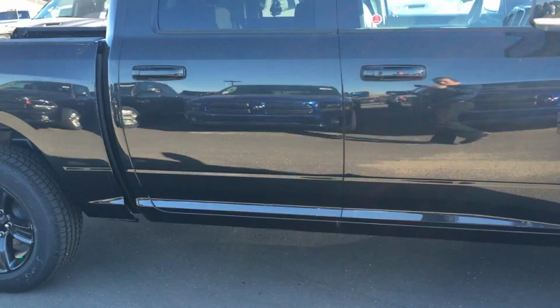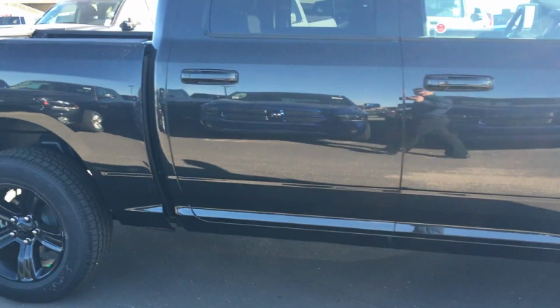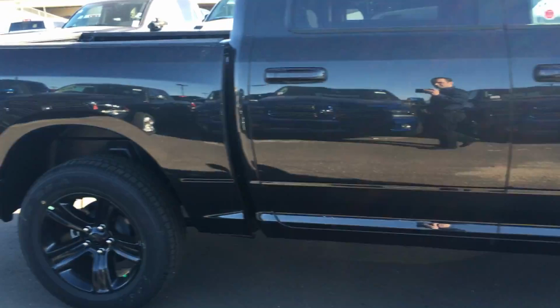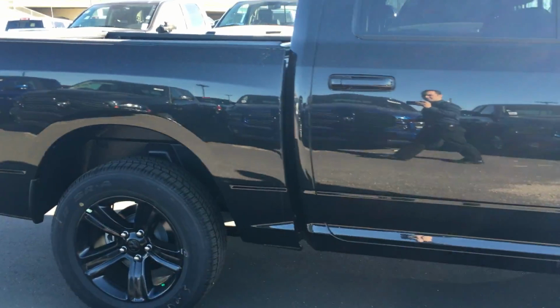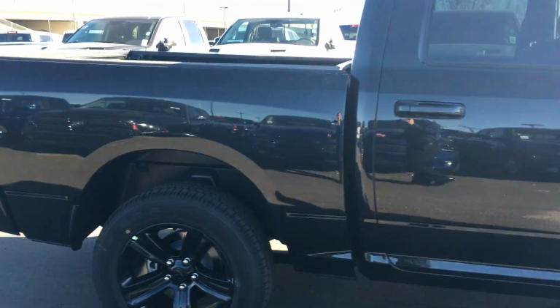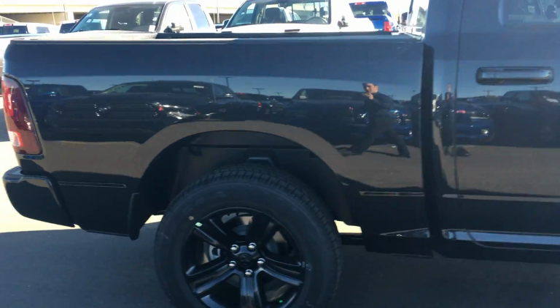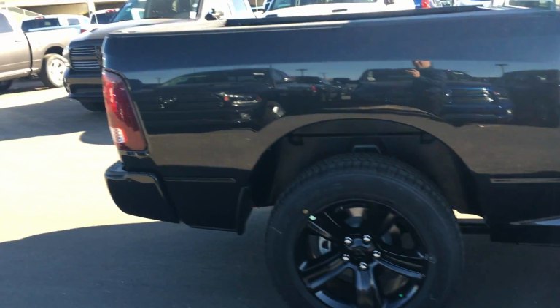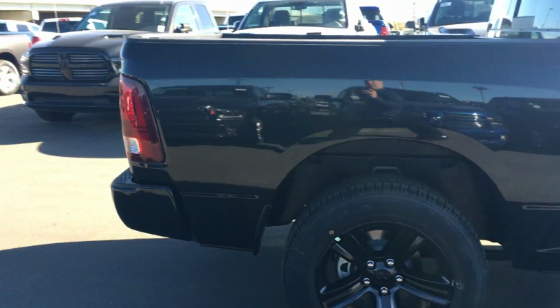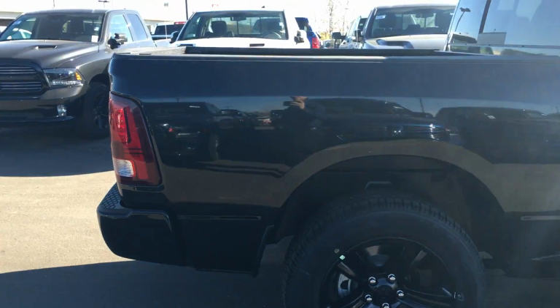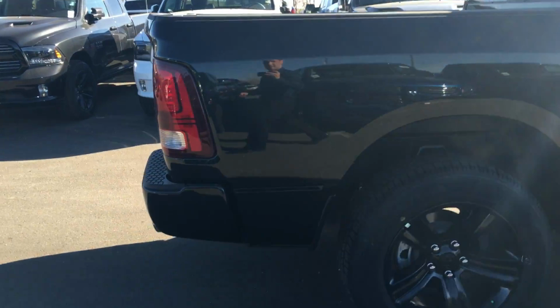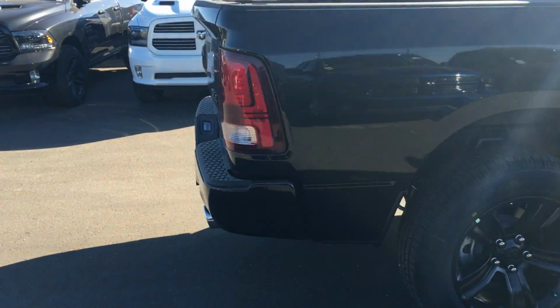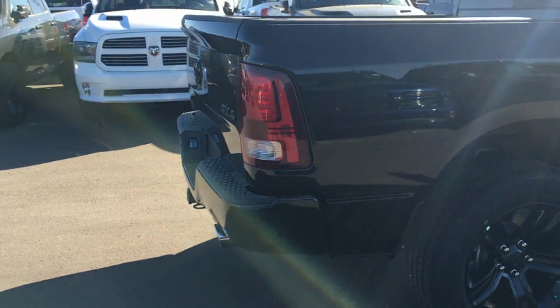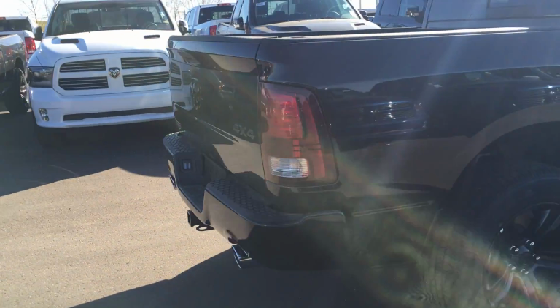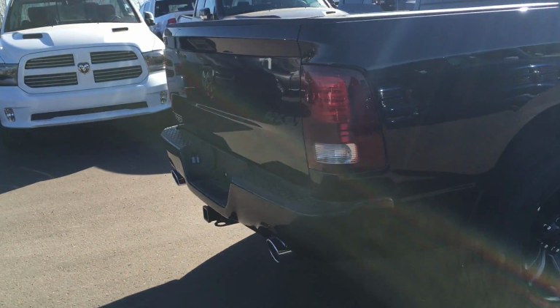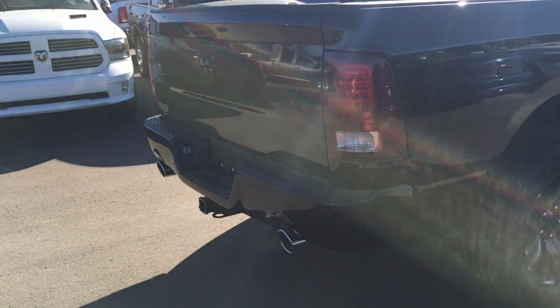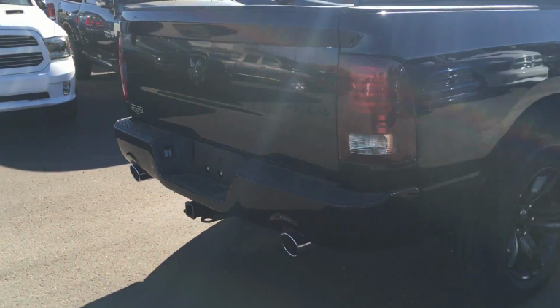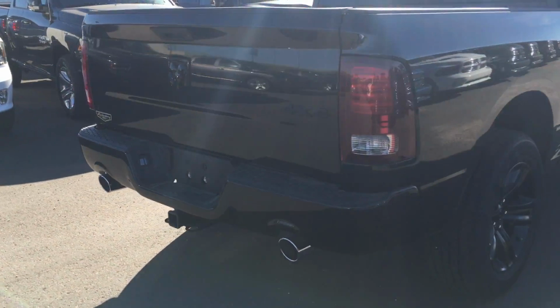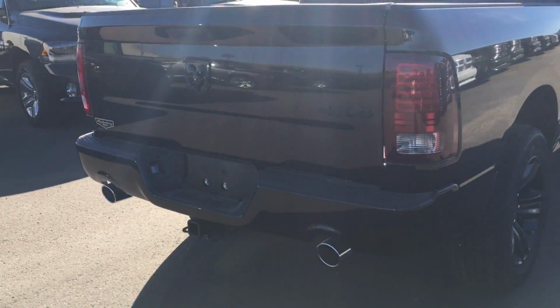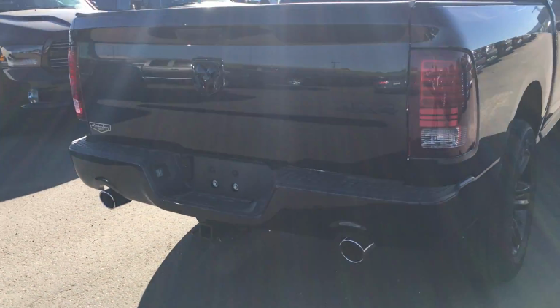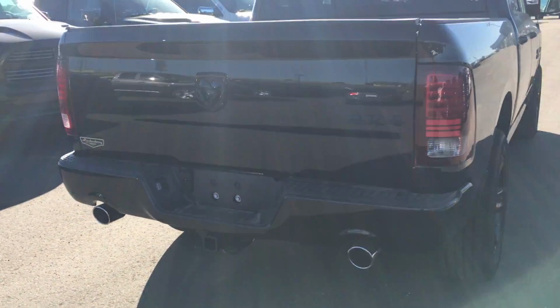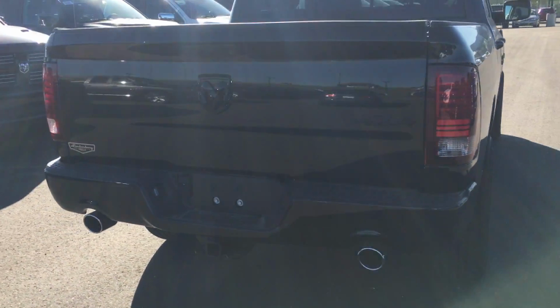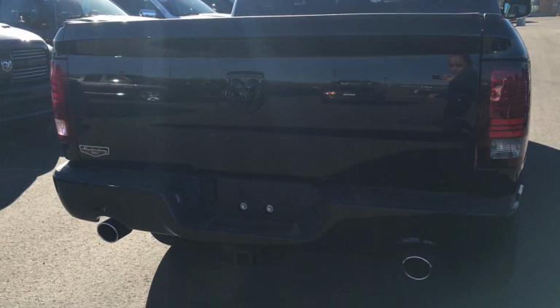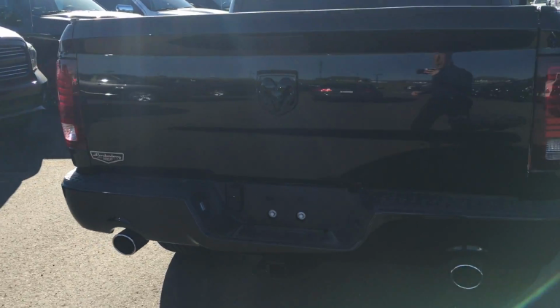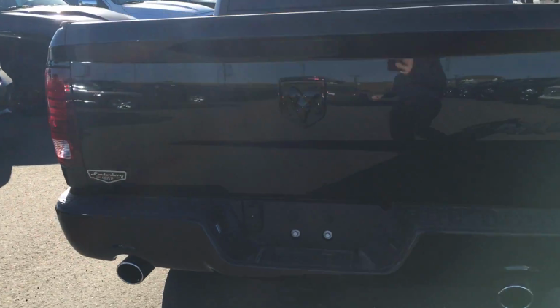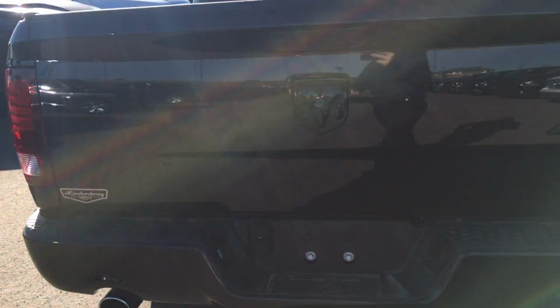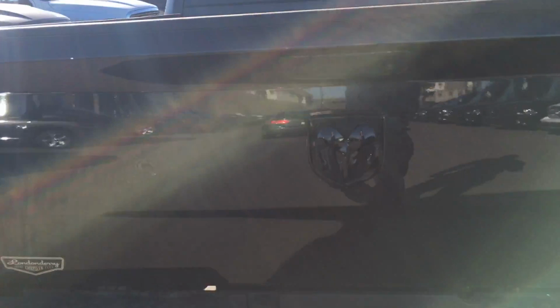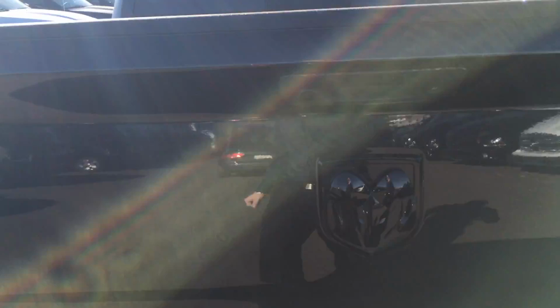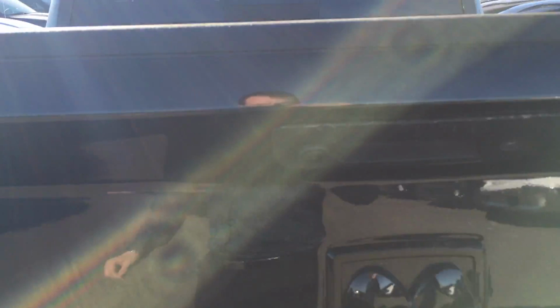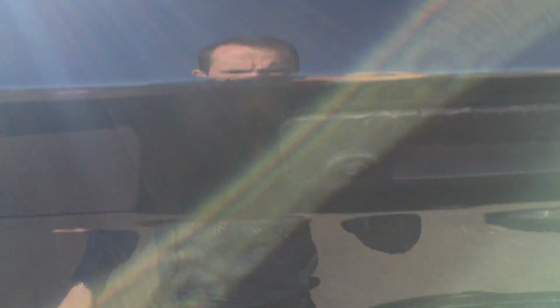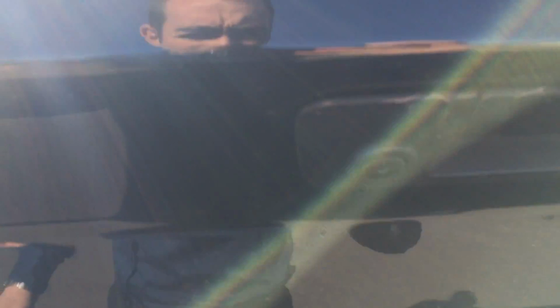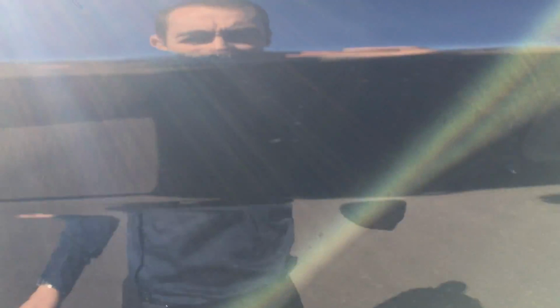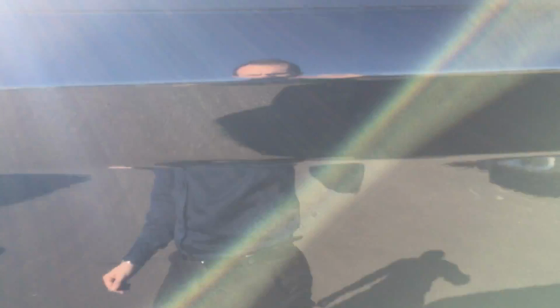Crew cab, you have the full size back doors and the 5 foot 7 box. Around the back you get the dual exhaust, class 4 receiver with 4 and 7 pin wiring harness — sorry, it's kind of hard to see with the lighting. Right there you got the backup camera.